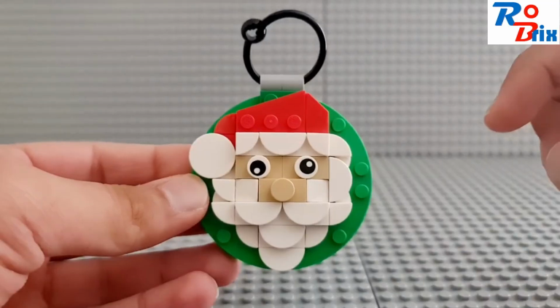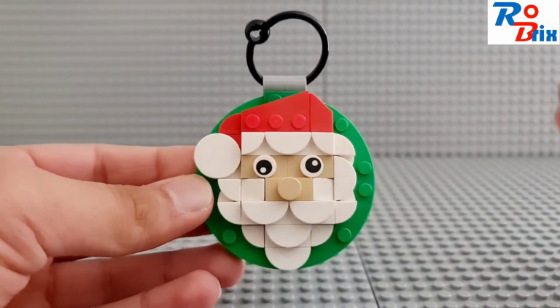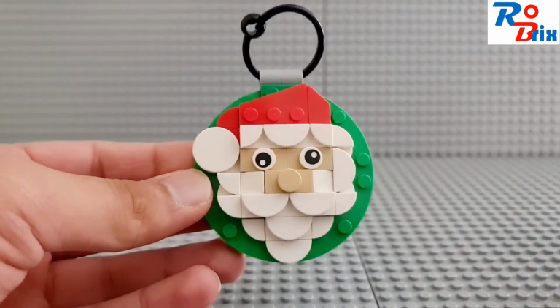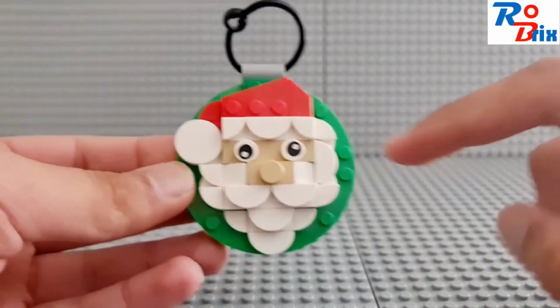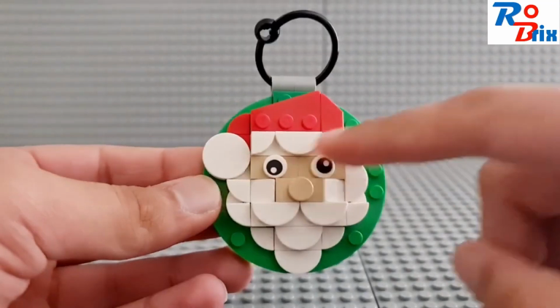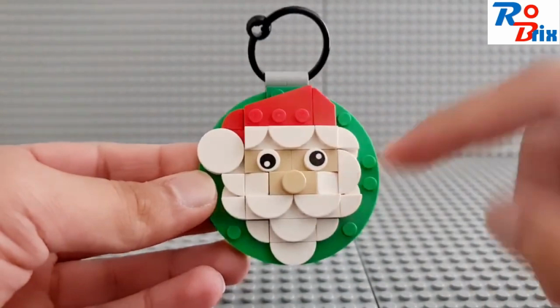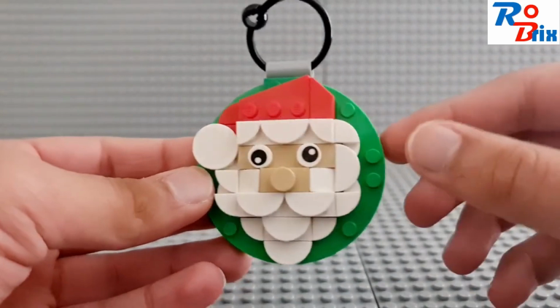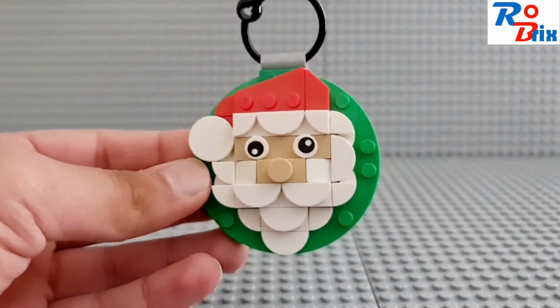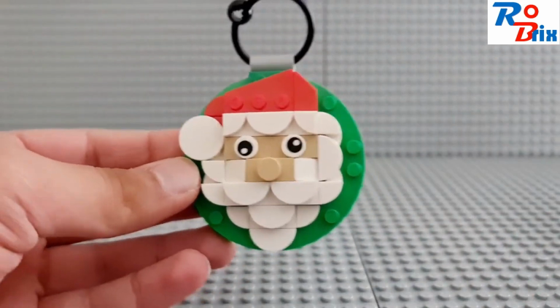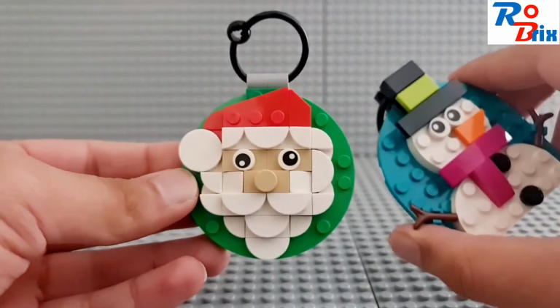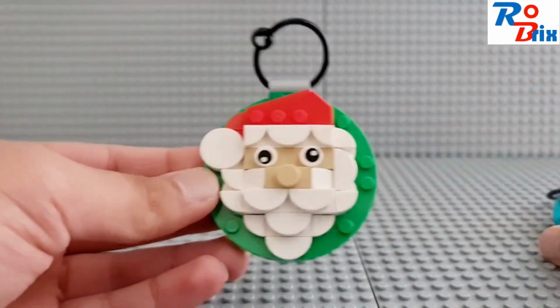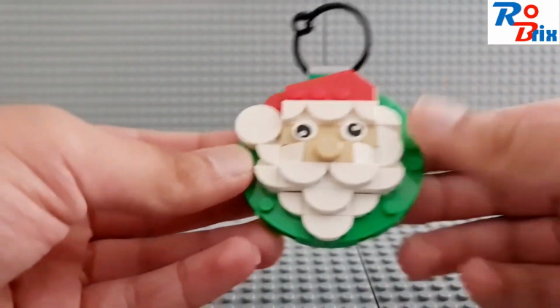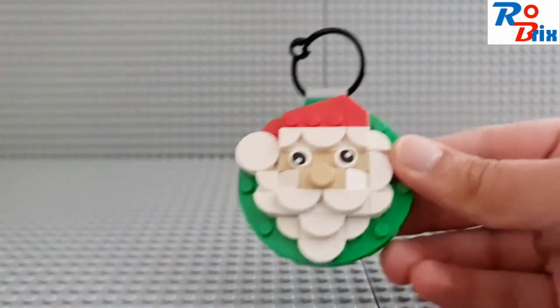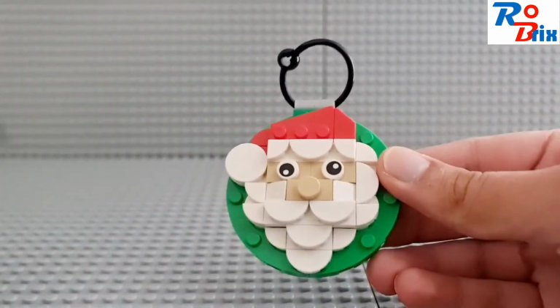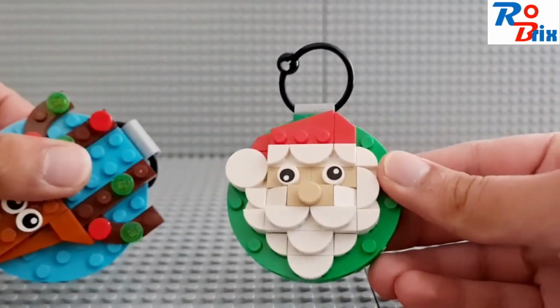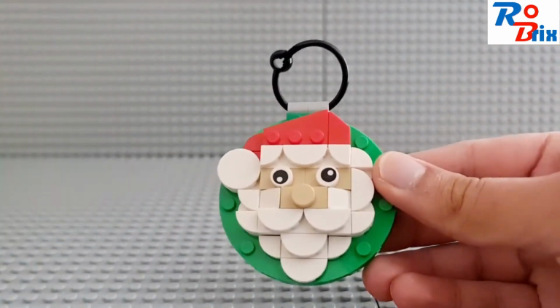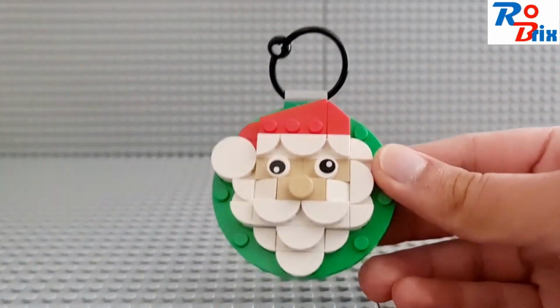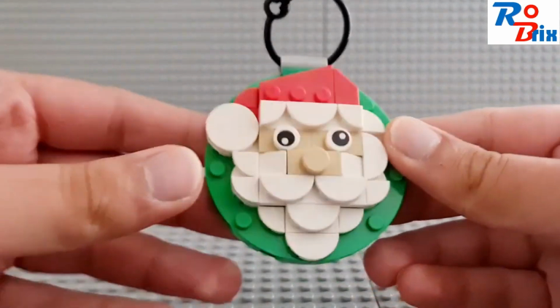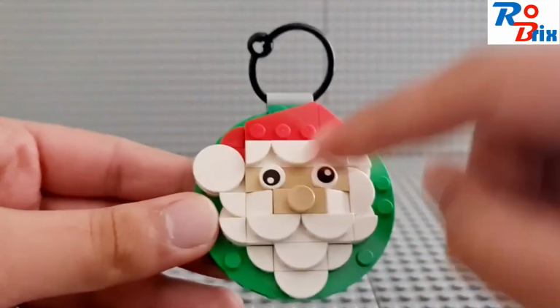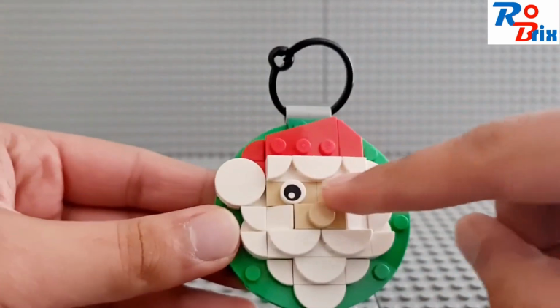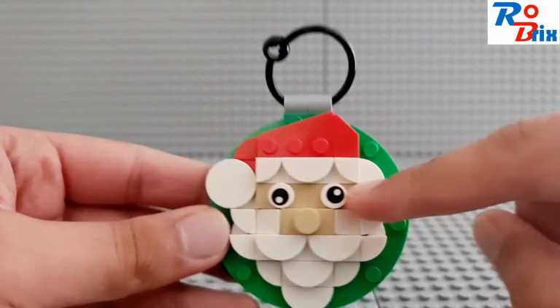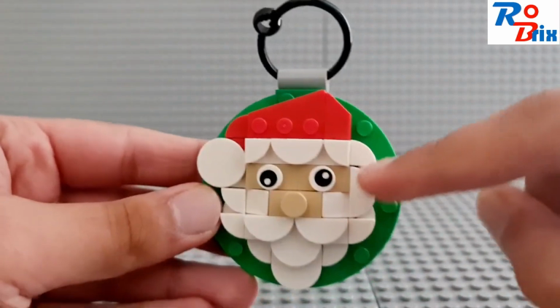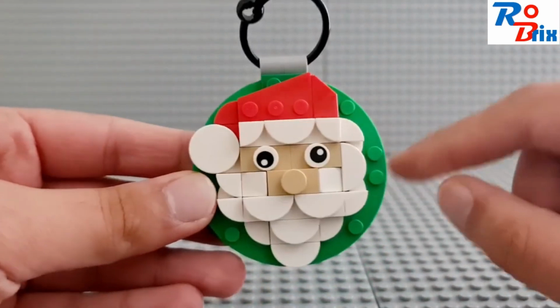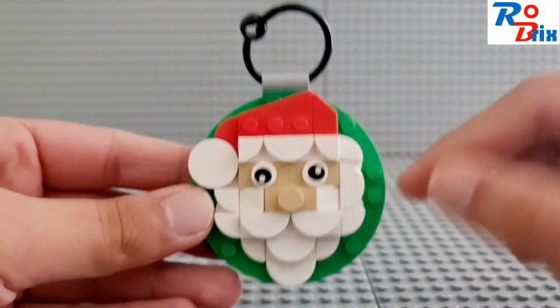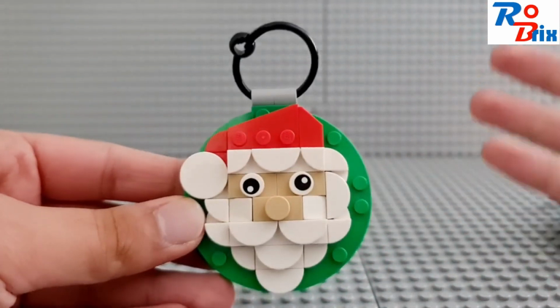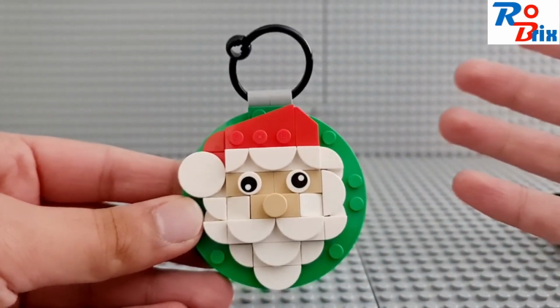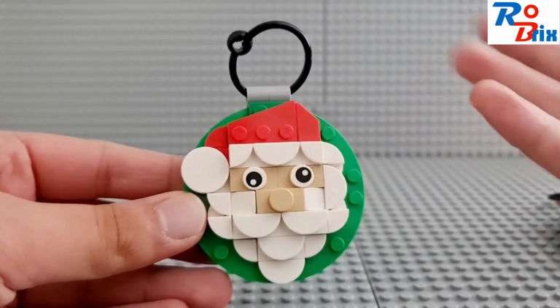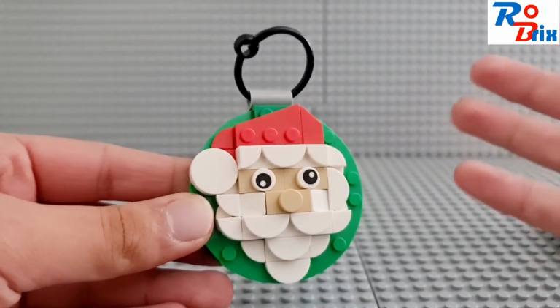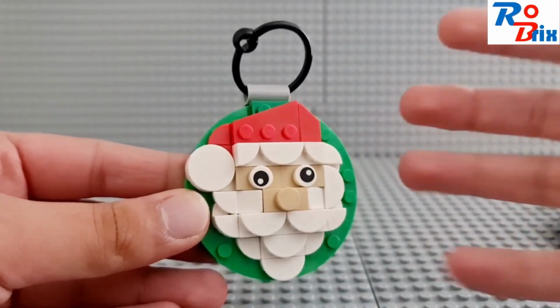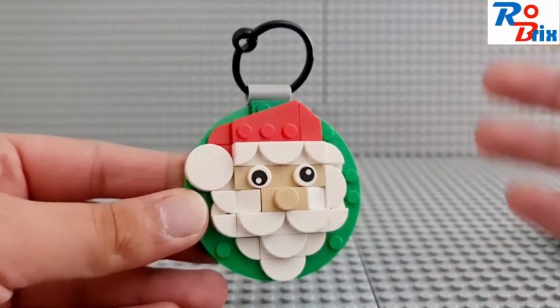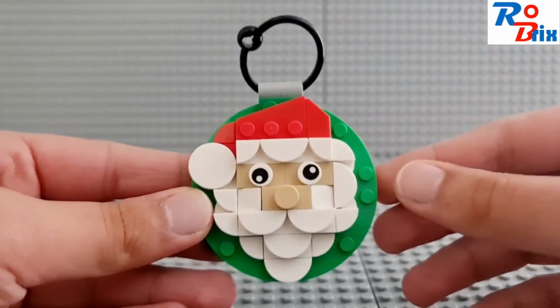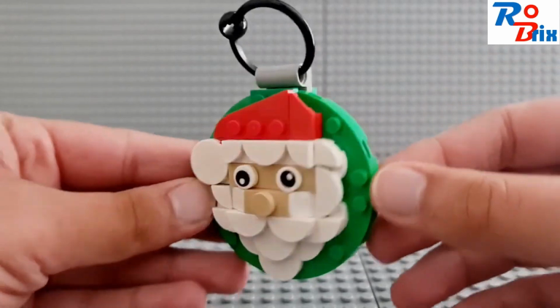You can also change how you position the eyes of Santa Claus, the snowman, and the reindeer. For example, I've changed the eyes here for Santa Claus to create a different look, which is pretty cool — you can customise it however you want.